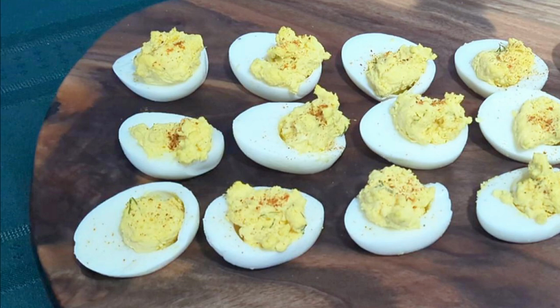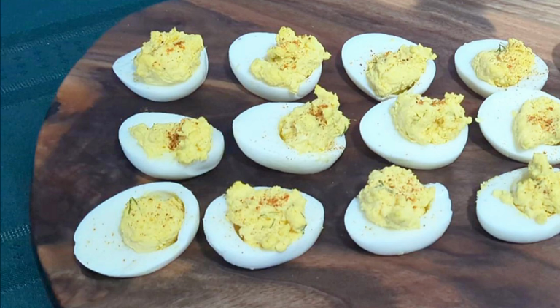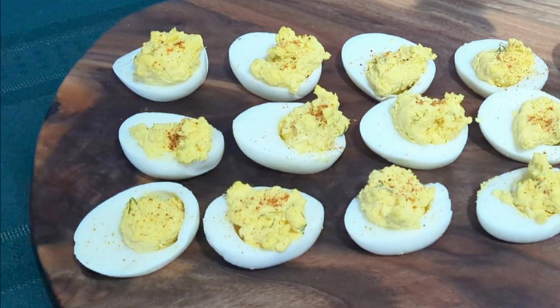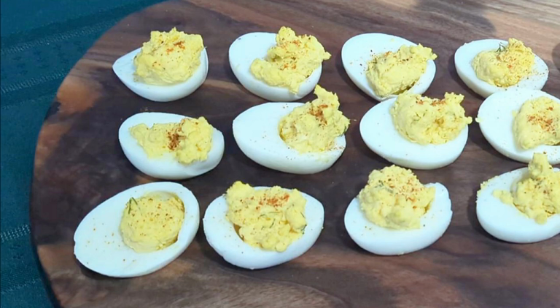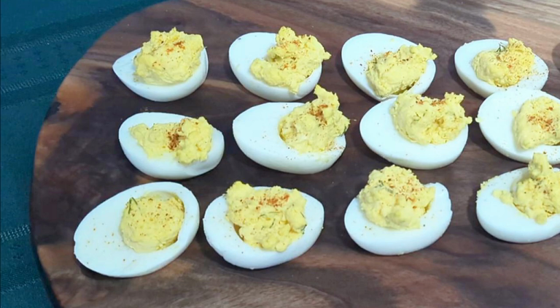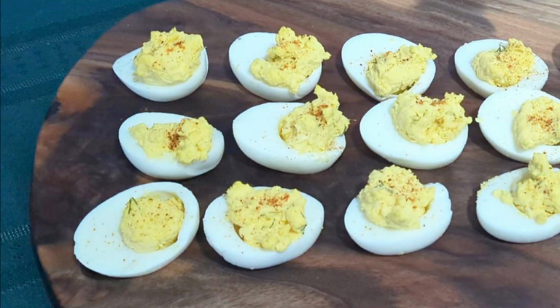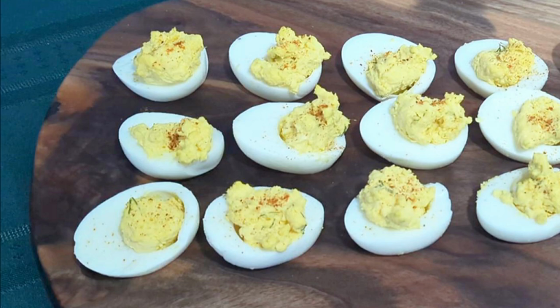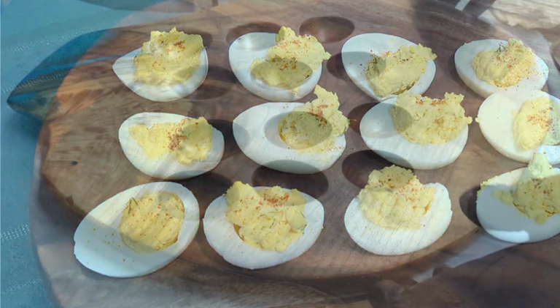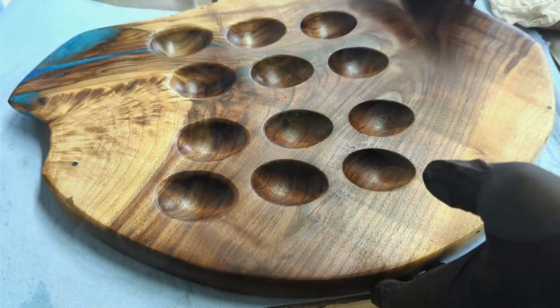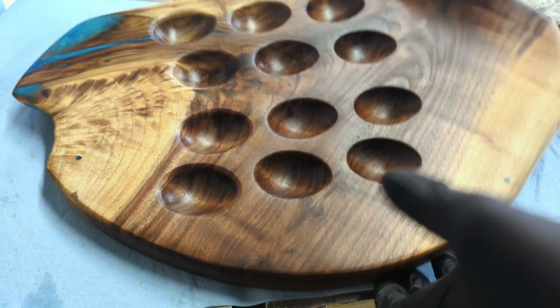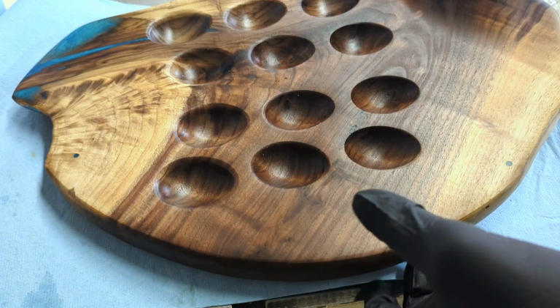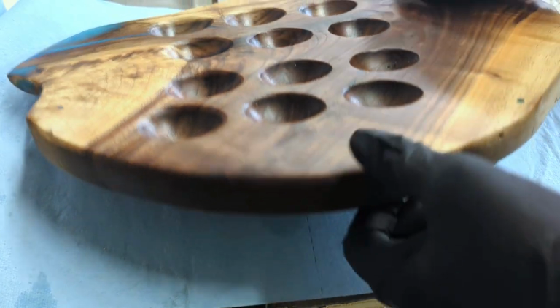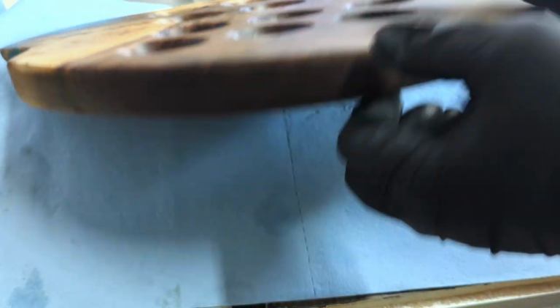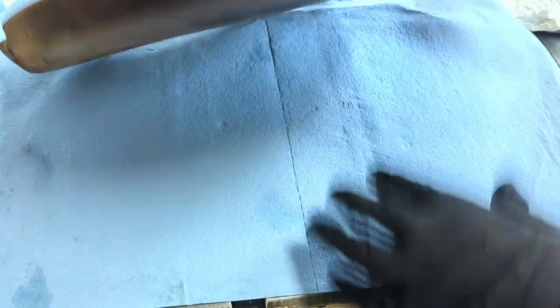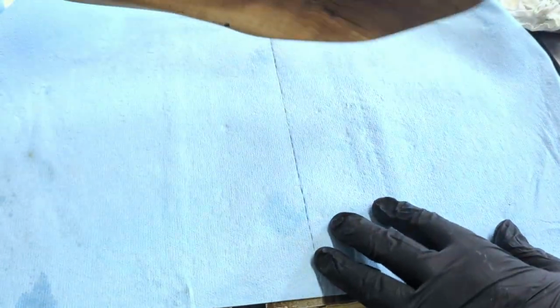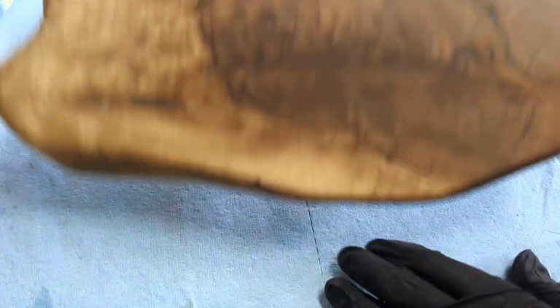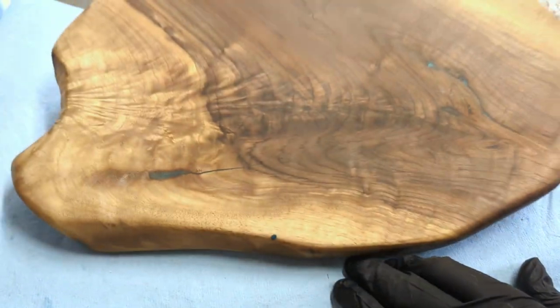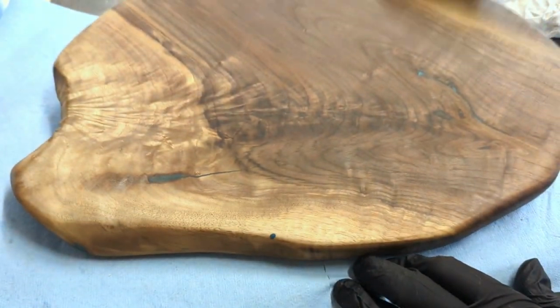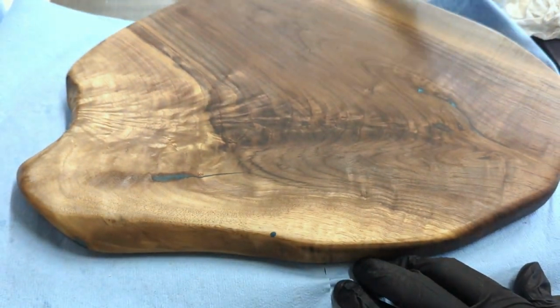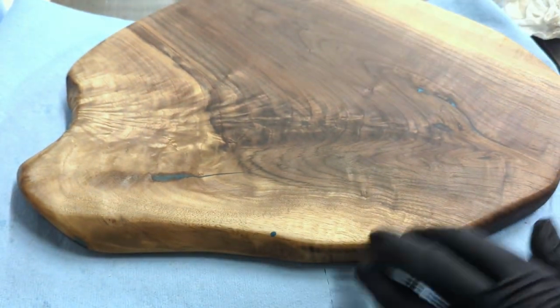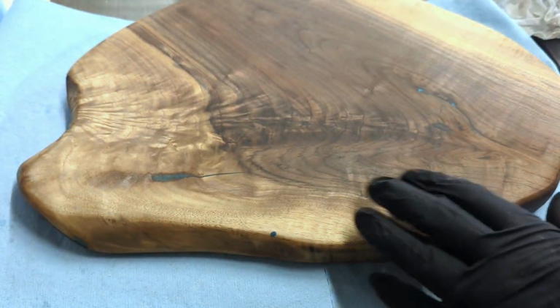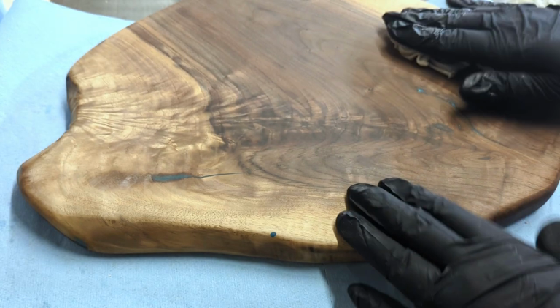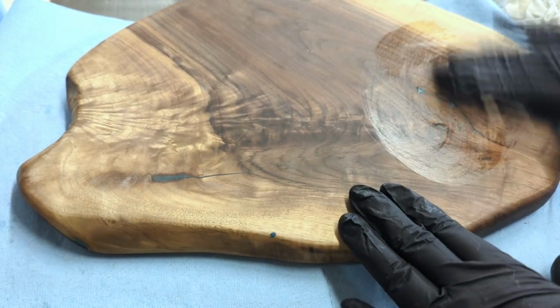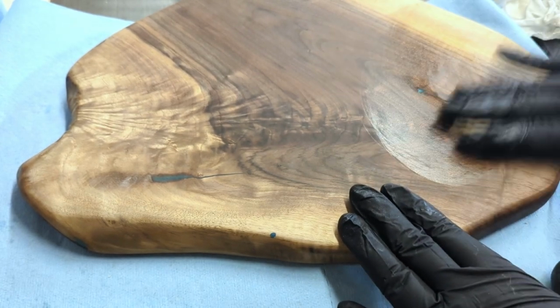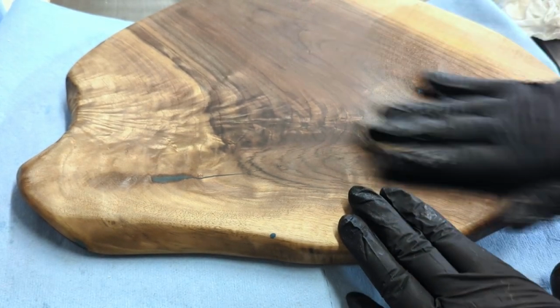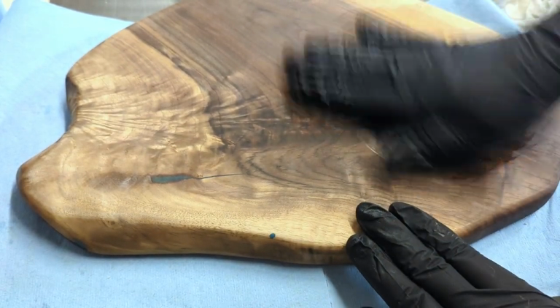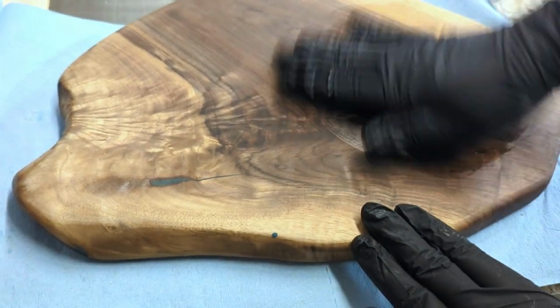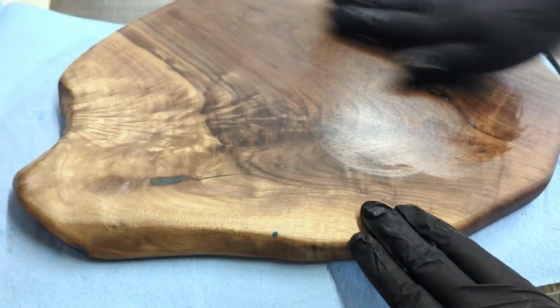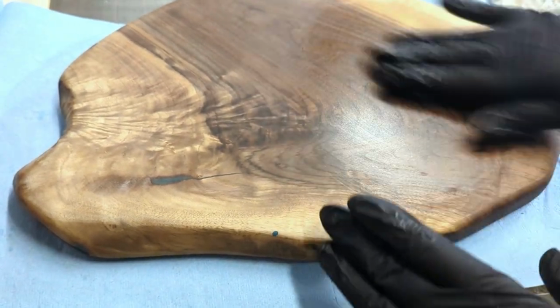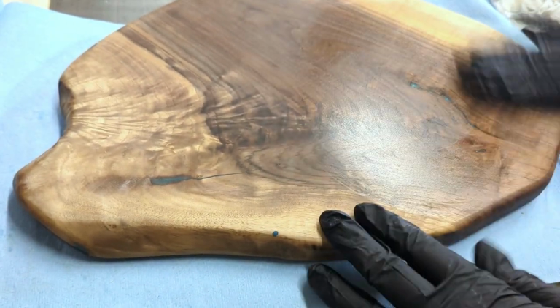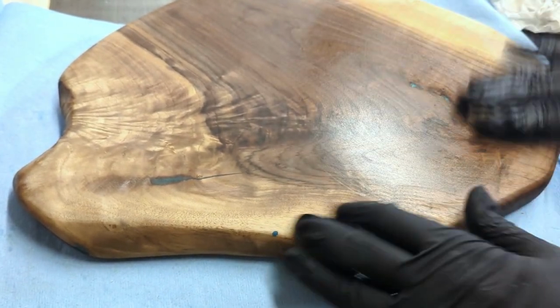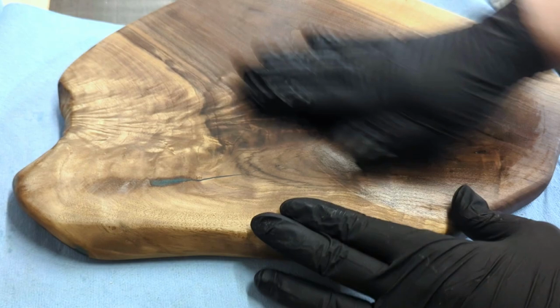Have you ever seen a deviled egg charcuterie board? Well, this was a first for me. Our daughter loves to make deviled eggs, but usually serves them on a plate. Well, when mom and dad have a woodworking shop, that just won't do.